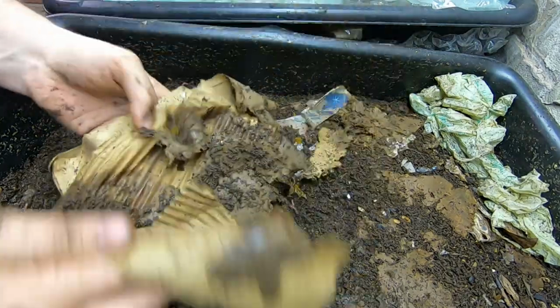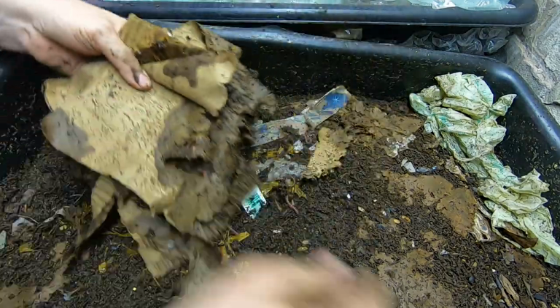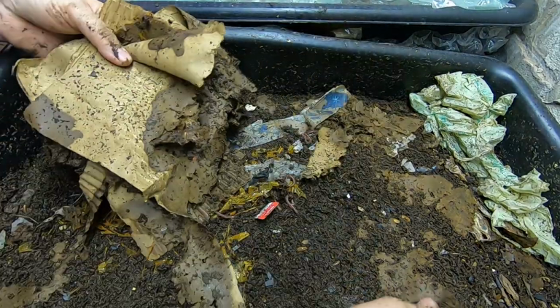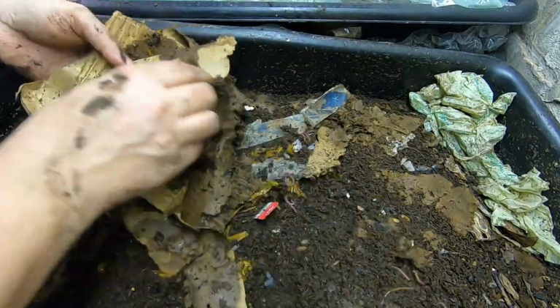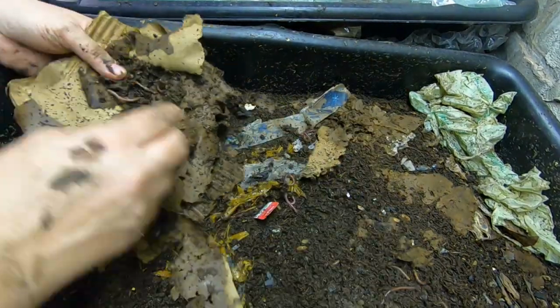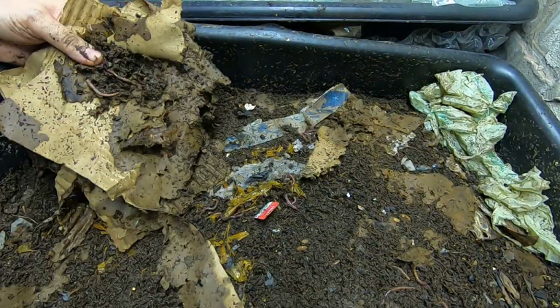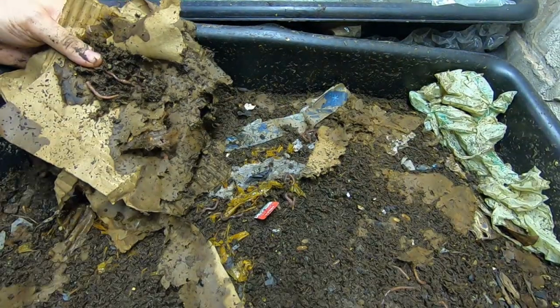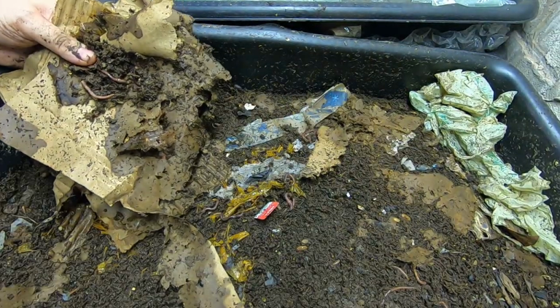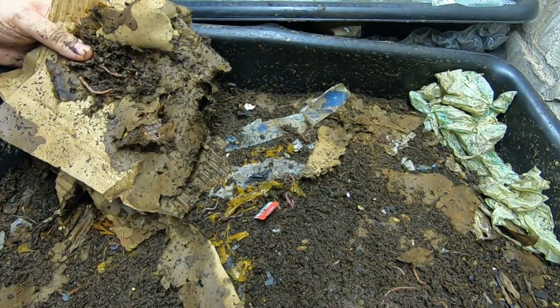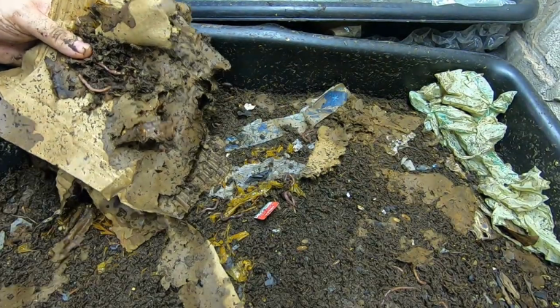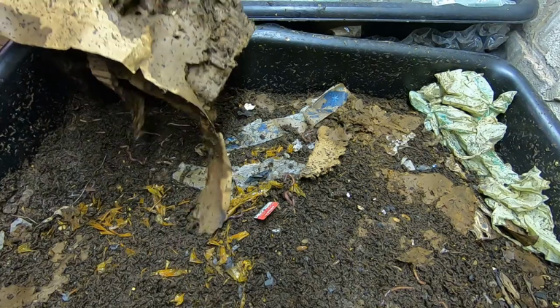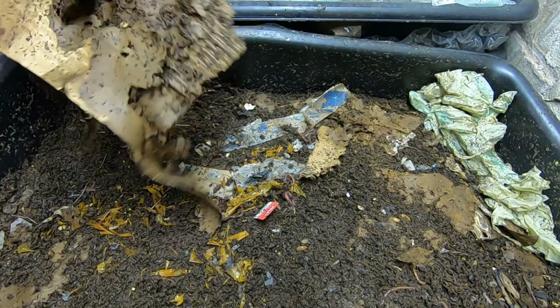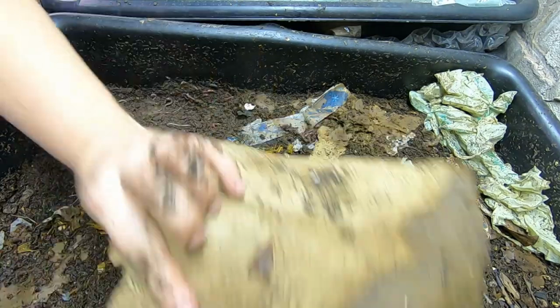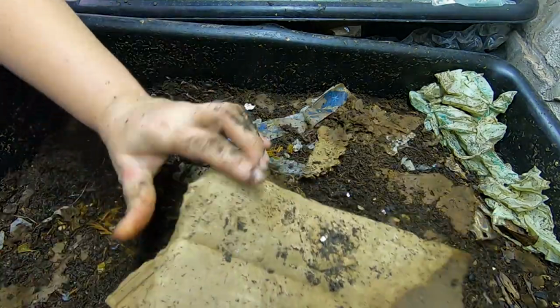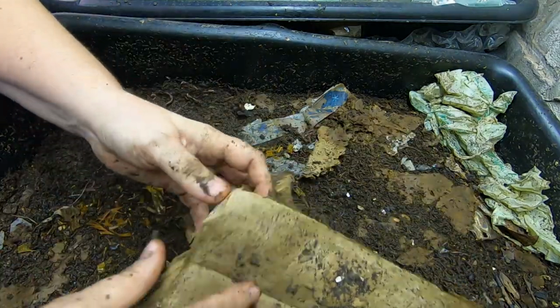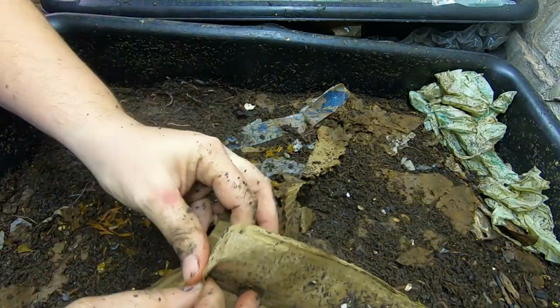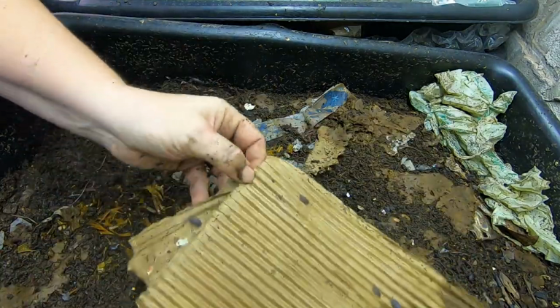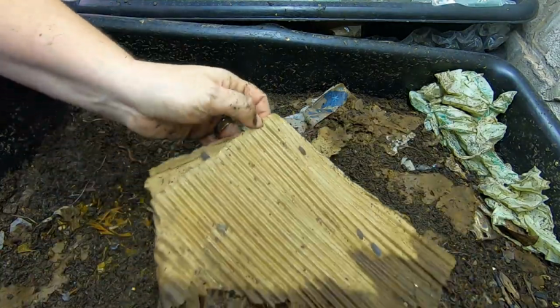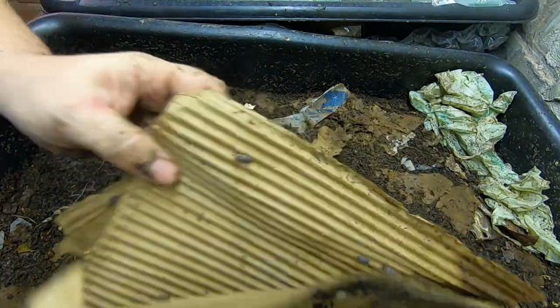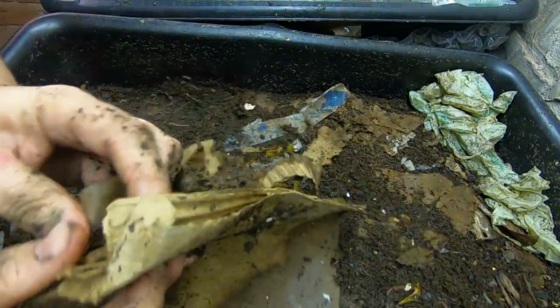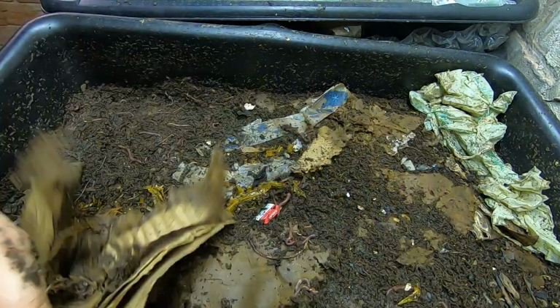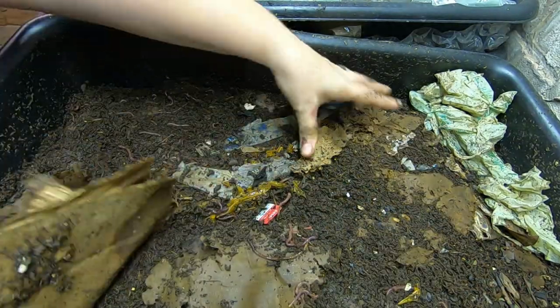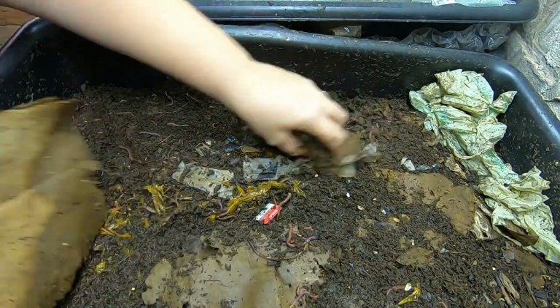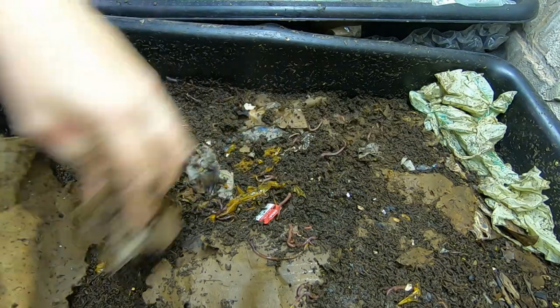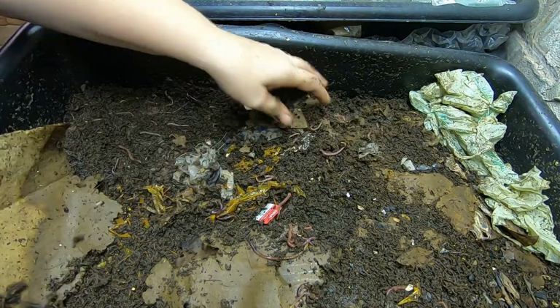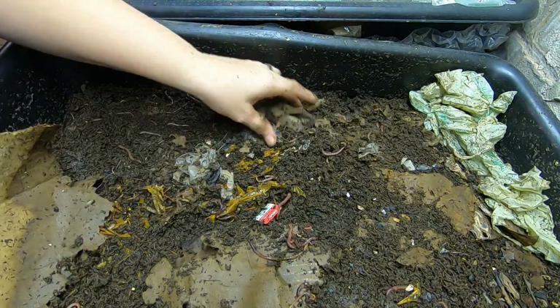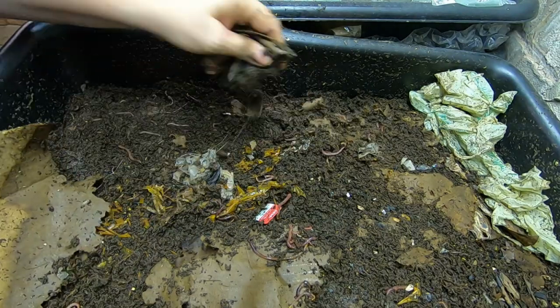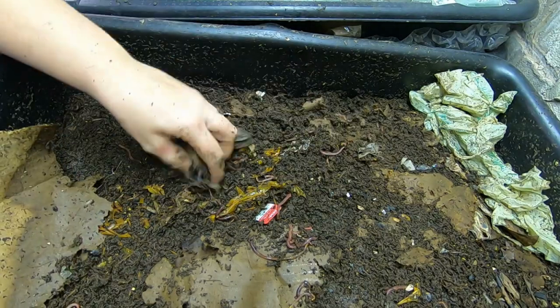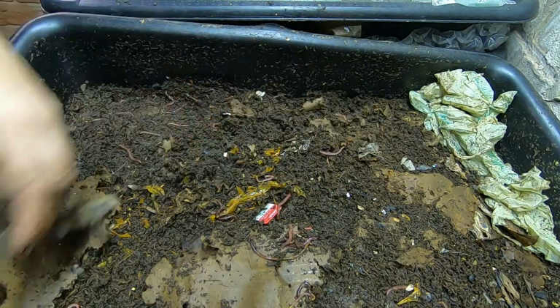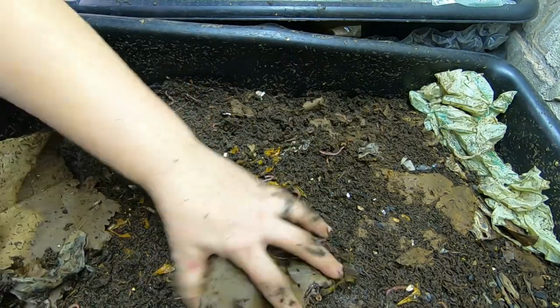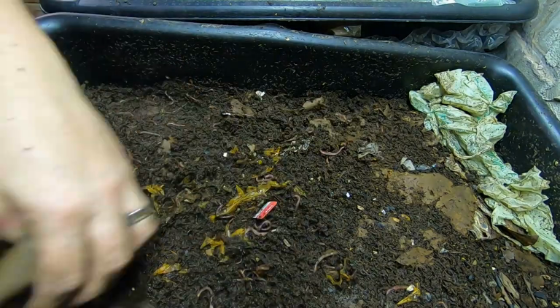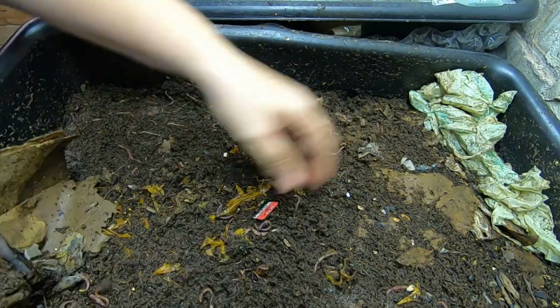It looks like everything that was the lasagna noodle on top is almost completely dead, completely used, so we're going to have to distribute that and look and see if we have more boxes.